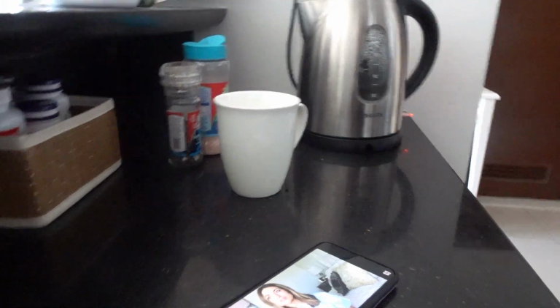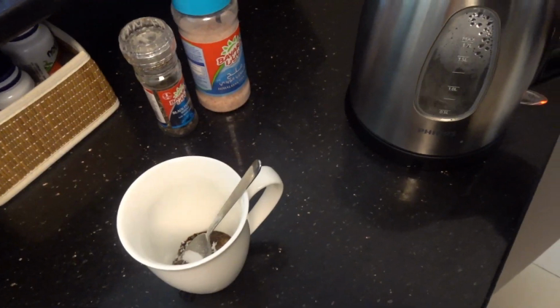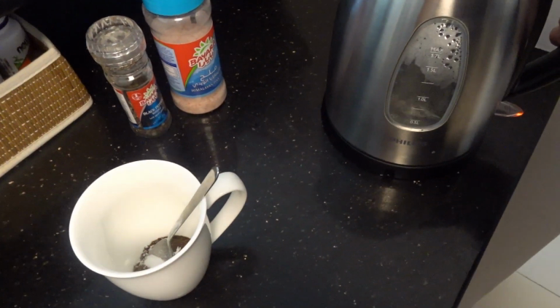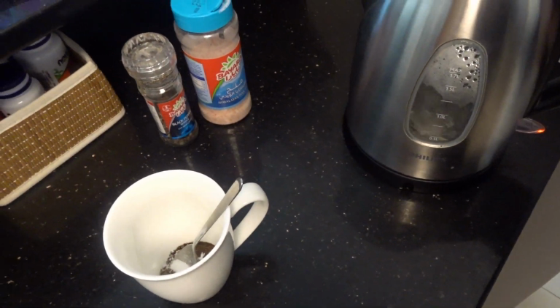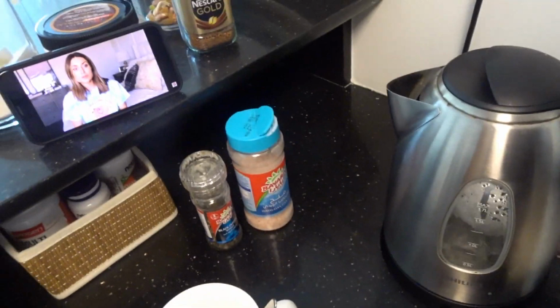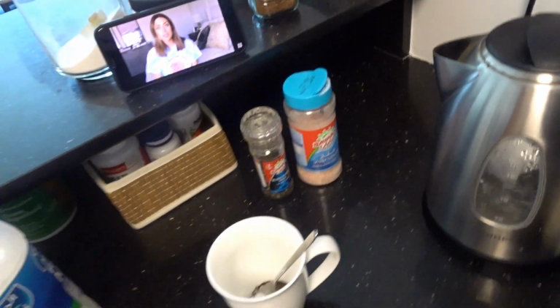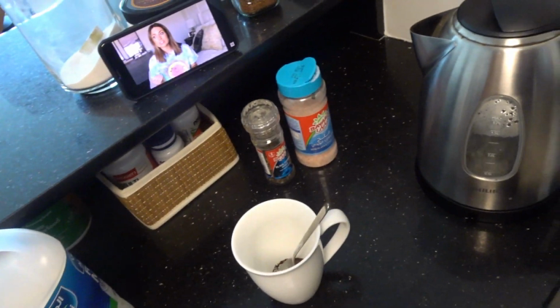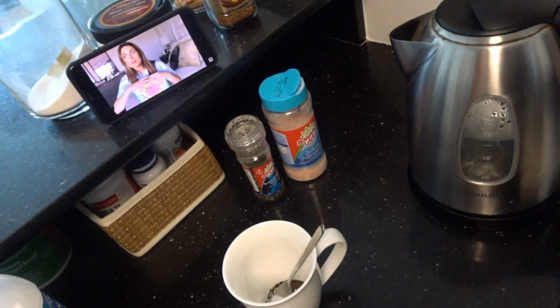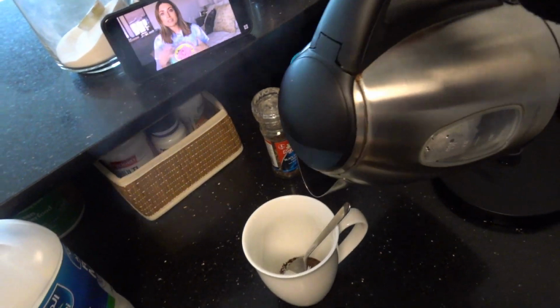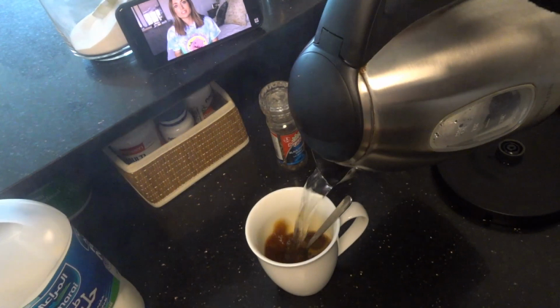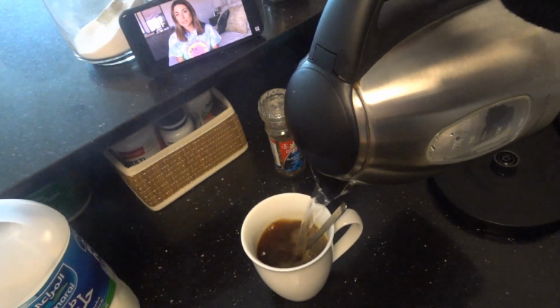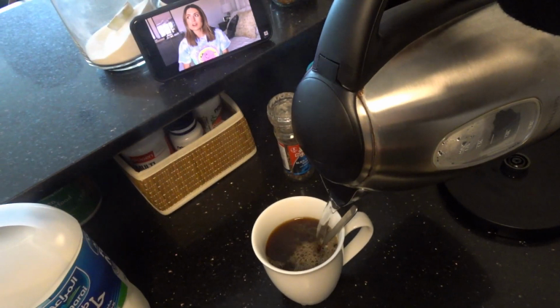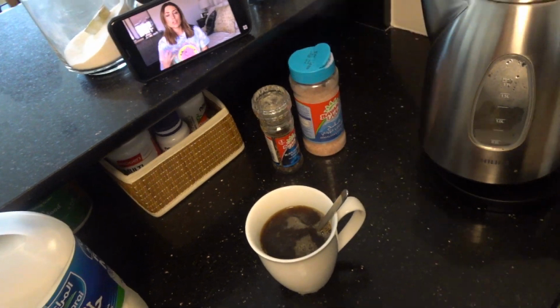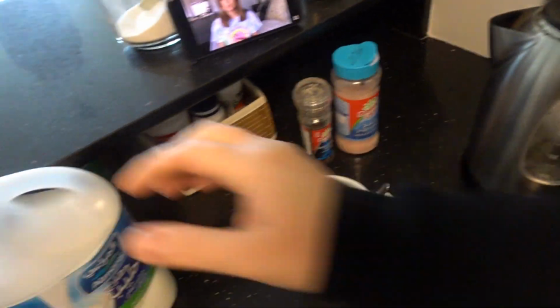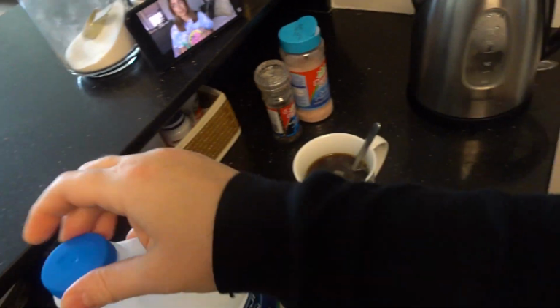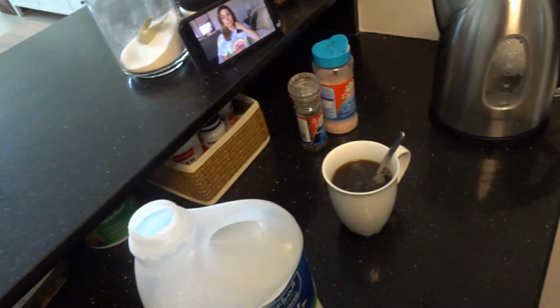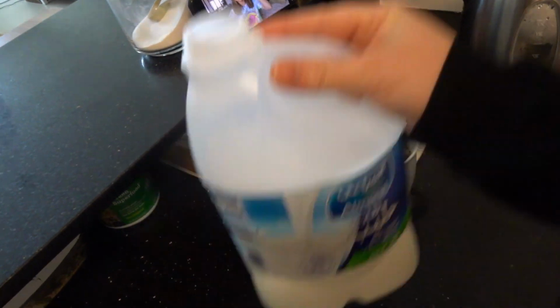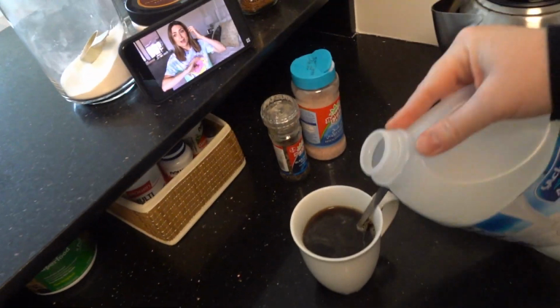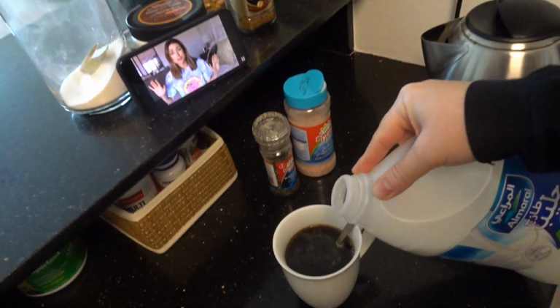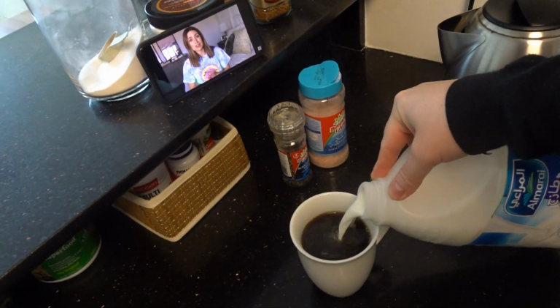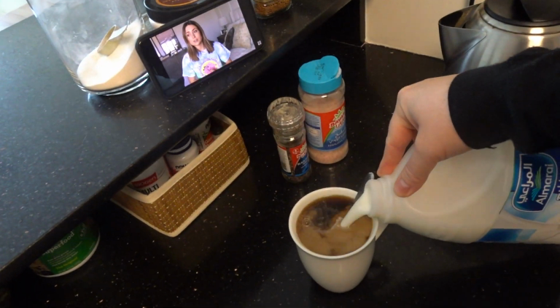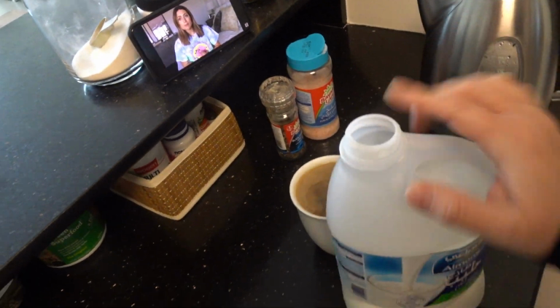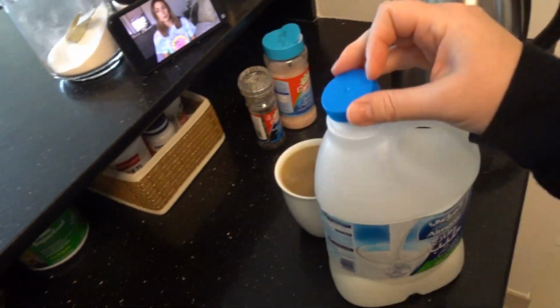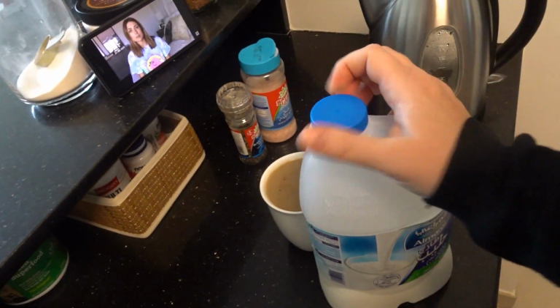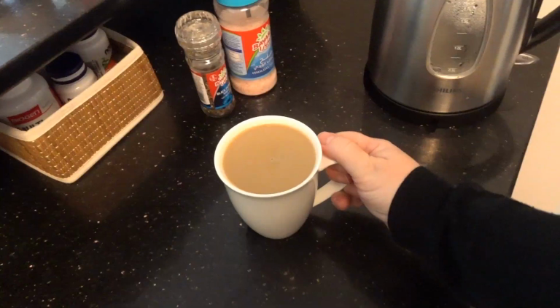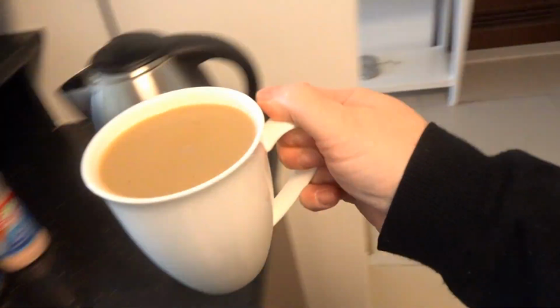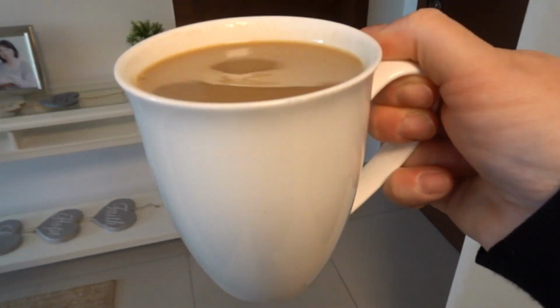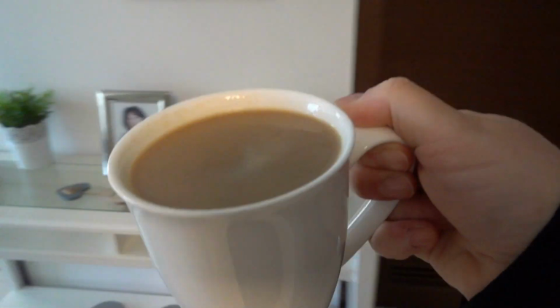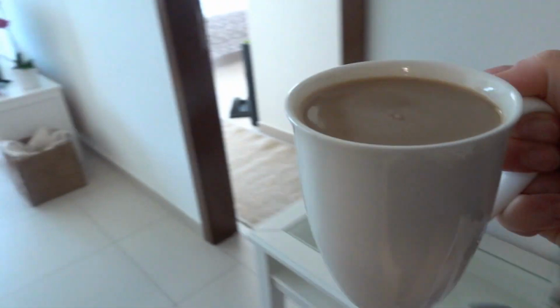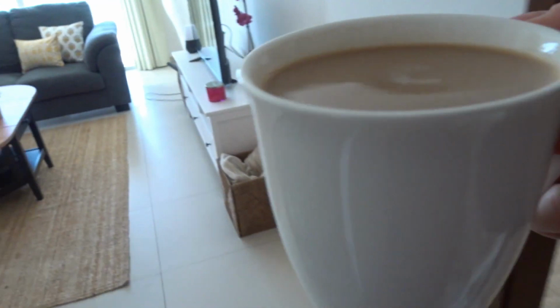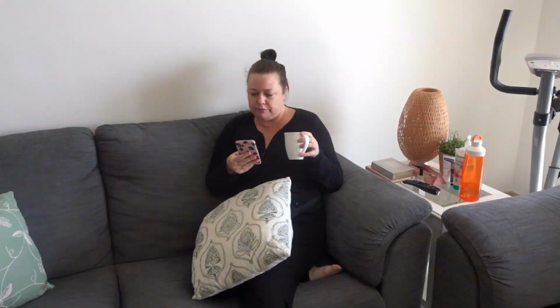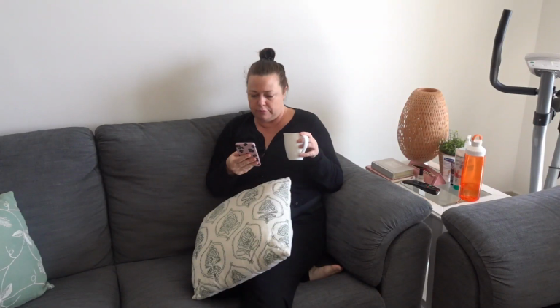As I'm making my coffee I'm listening to a YouTube video. My favorite YouTuber is Kendra Atkins — she's a mom of three, she has awesome advice, I love her channel. I'm going to link it down below for you guys.